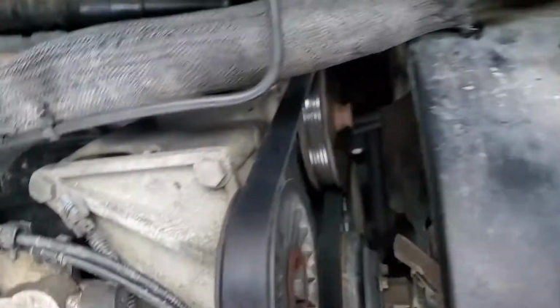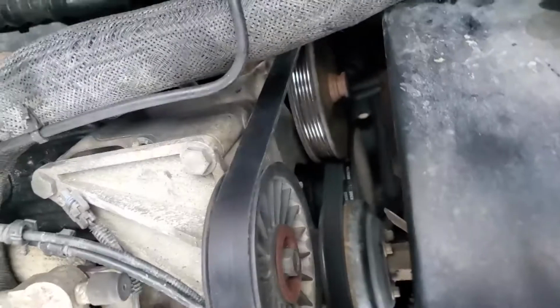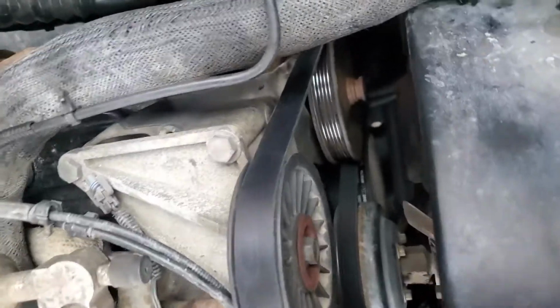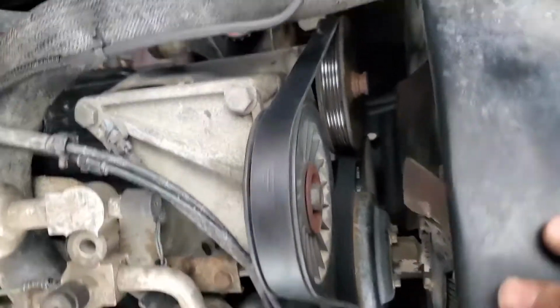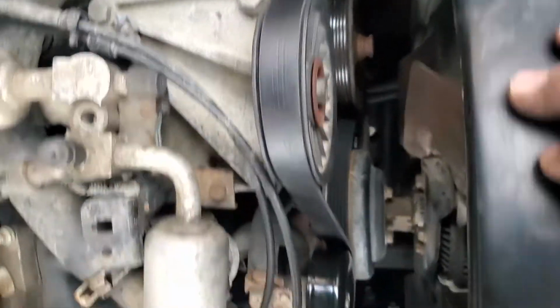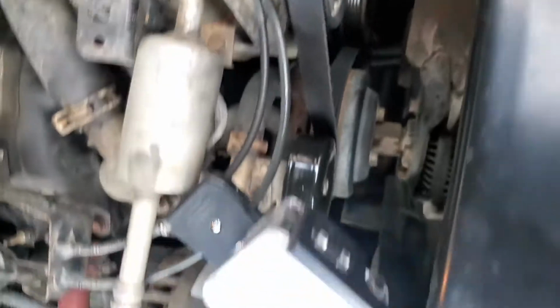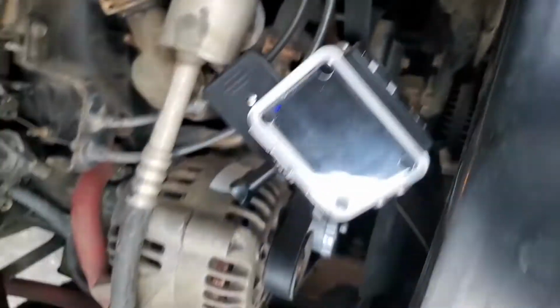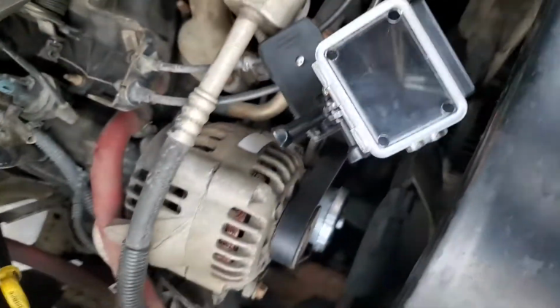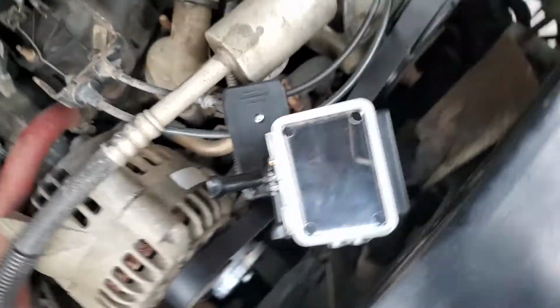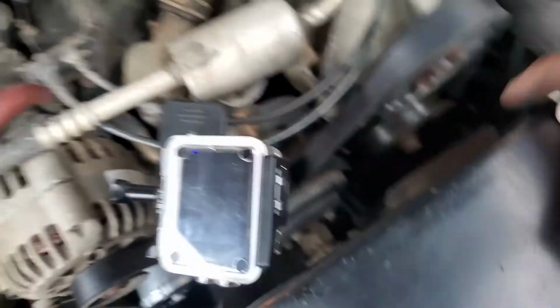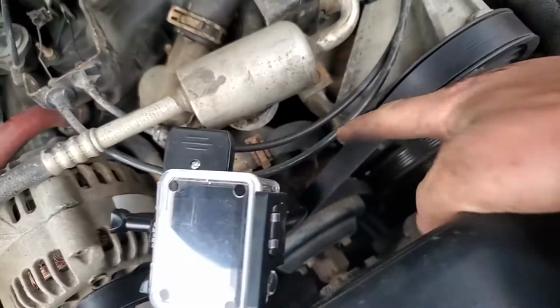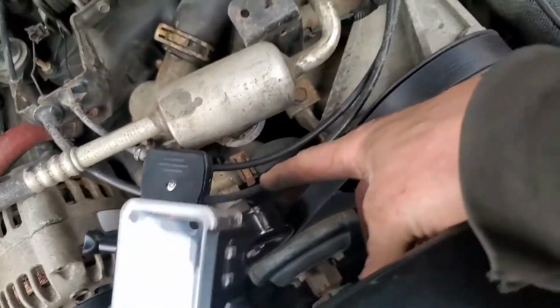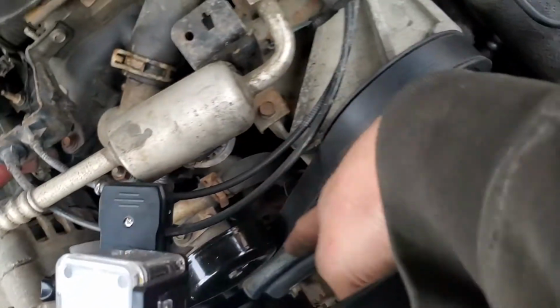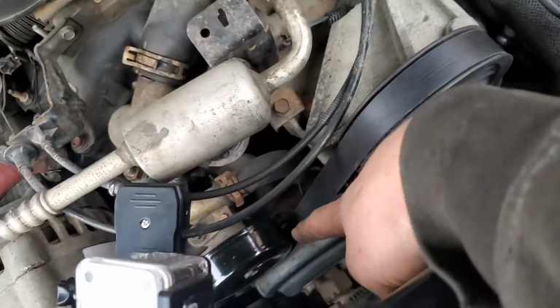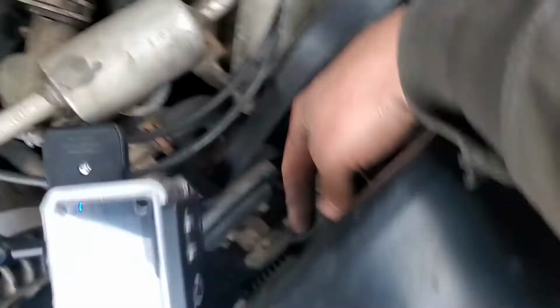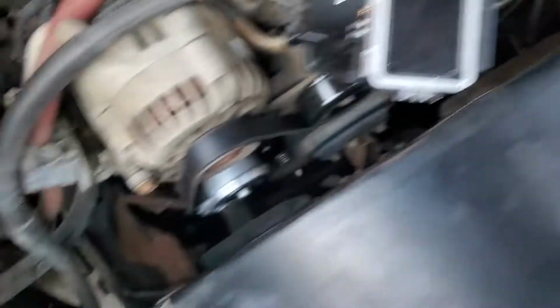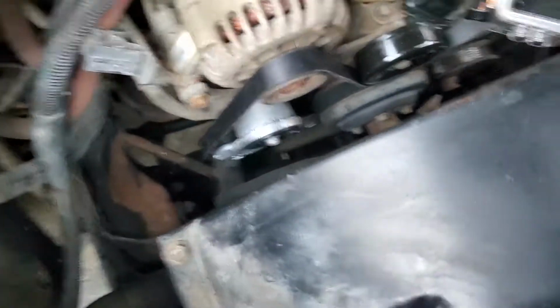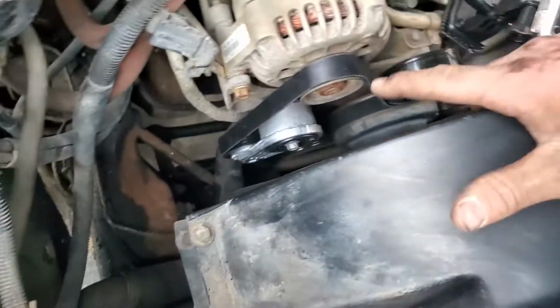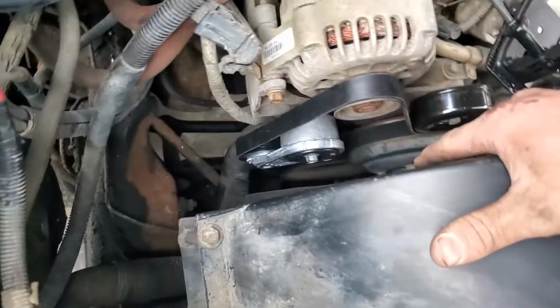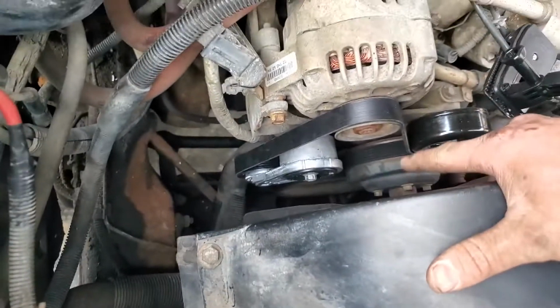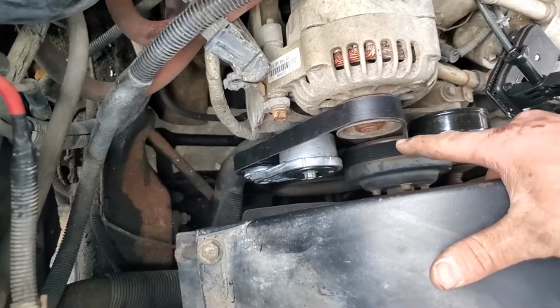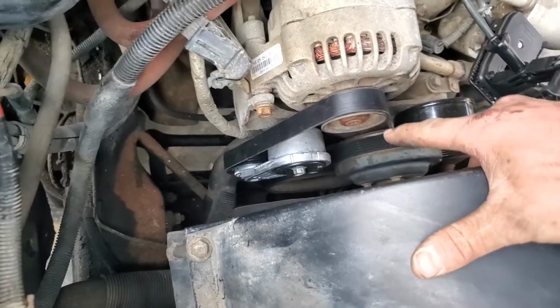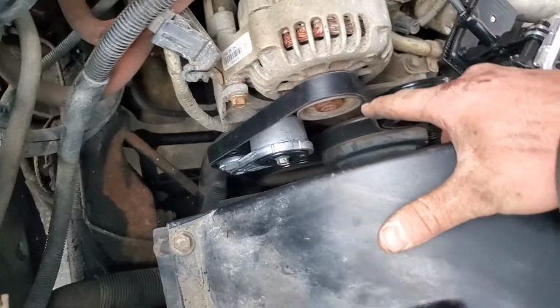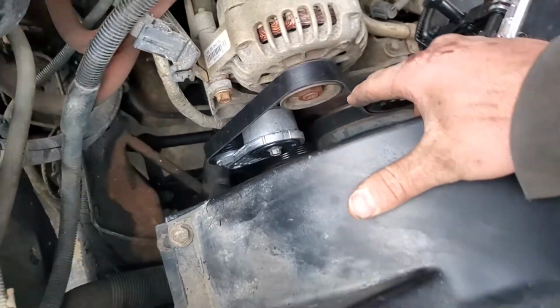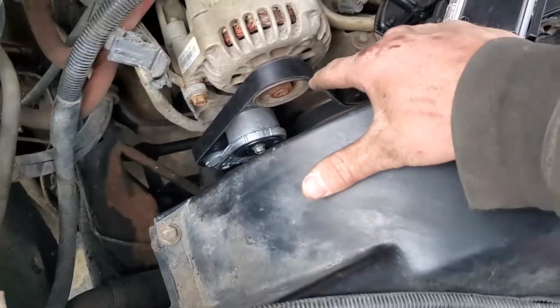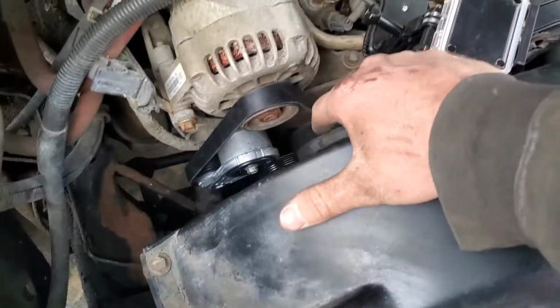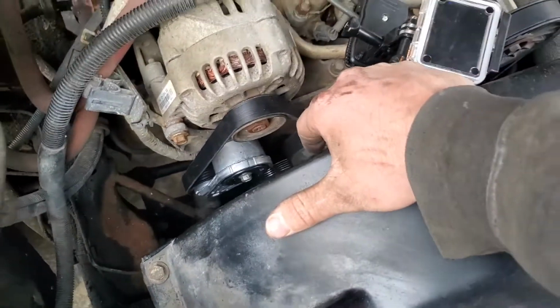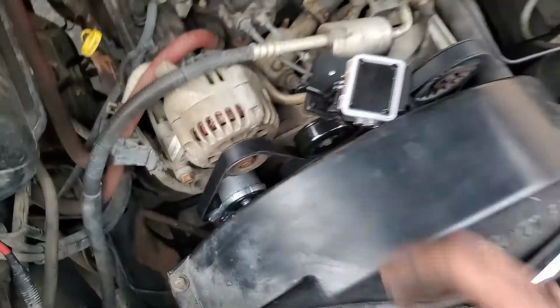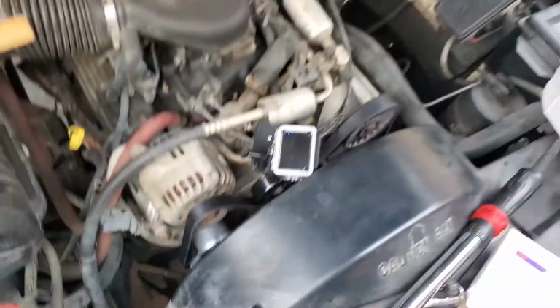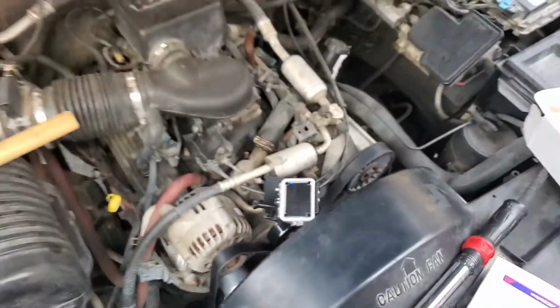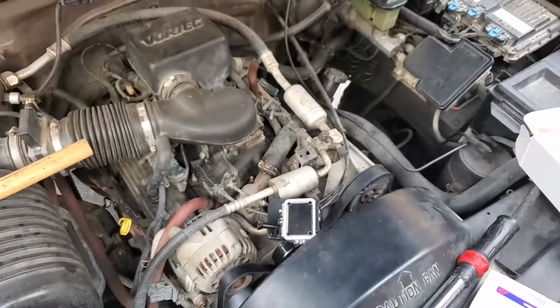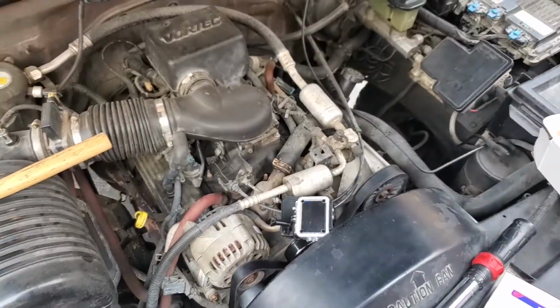Everything's aligned nicely. We now have a new idler and a new tensioner. Start her up and see what happens.